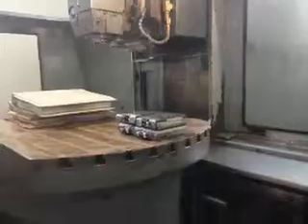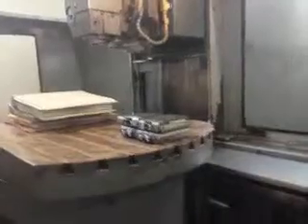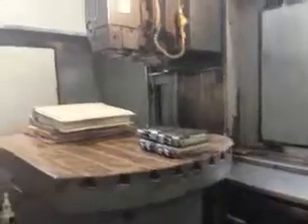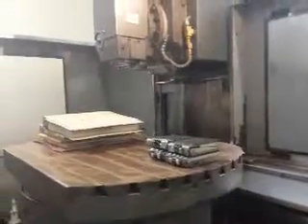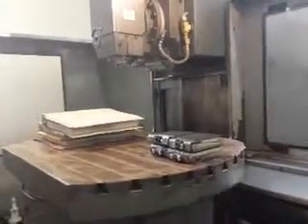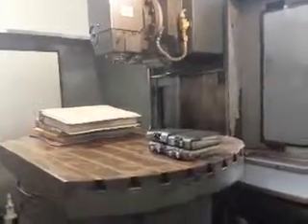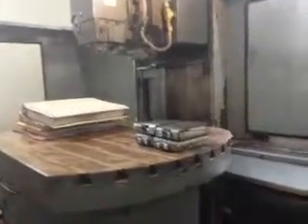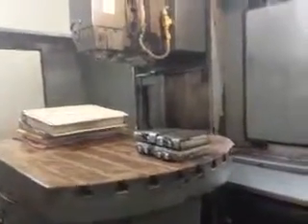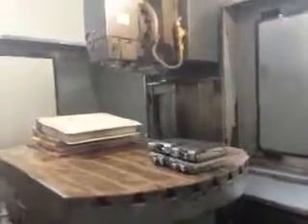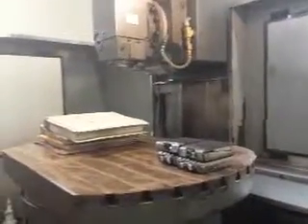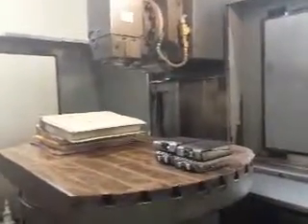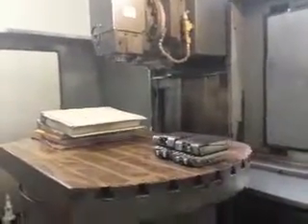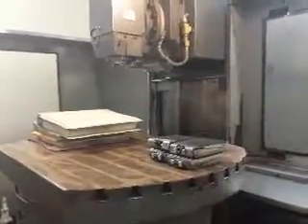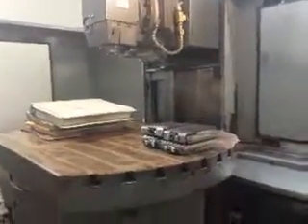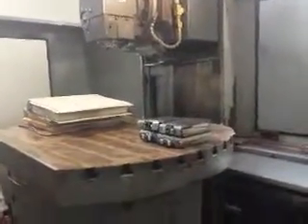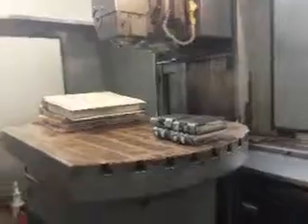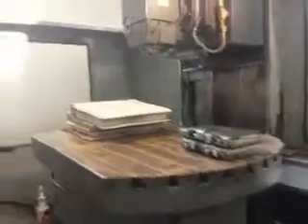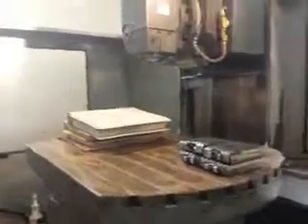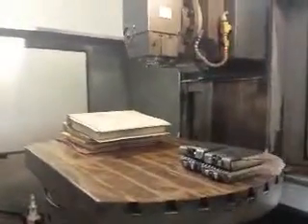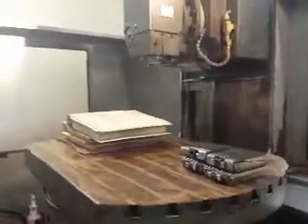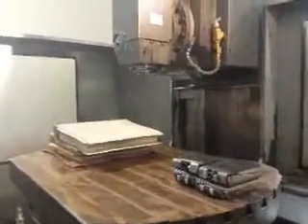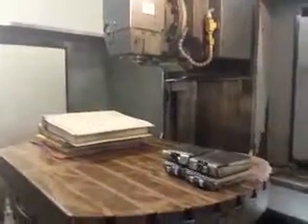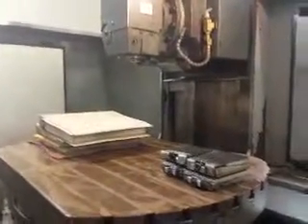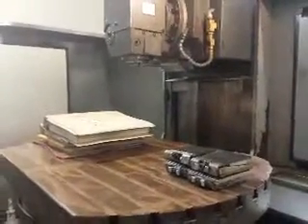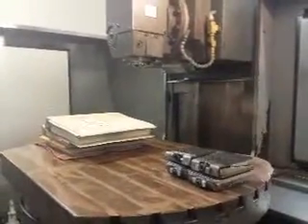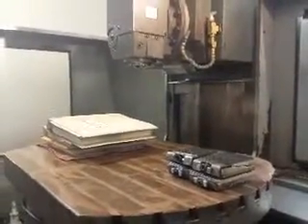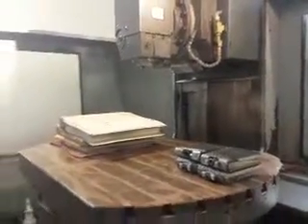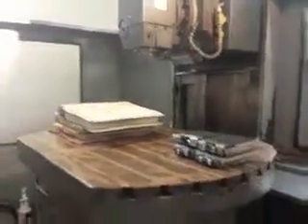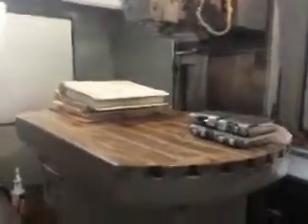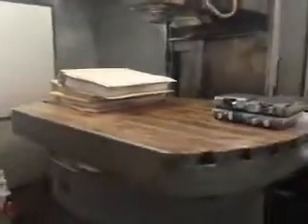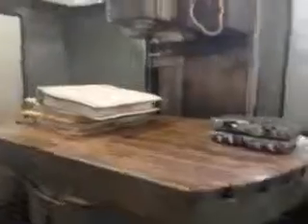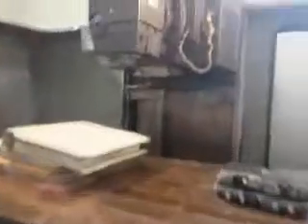We are not programmers, so we go into jog manual here and turn the spindle. You can see it turning left and right — it's a boxway machine.